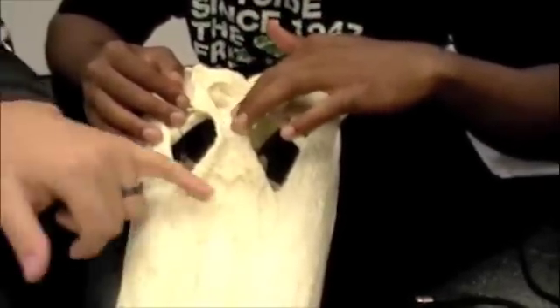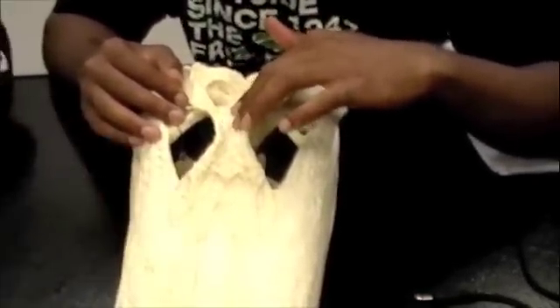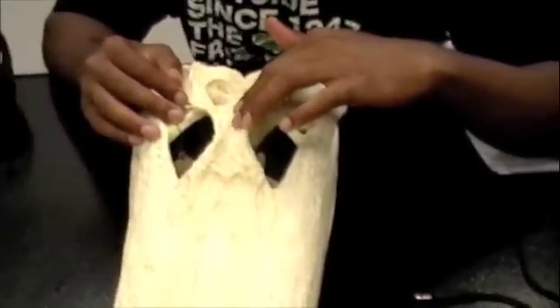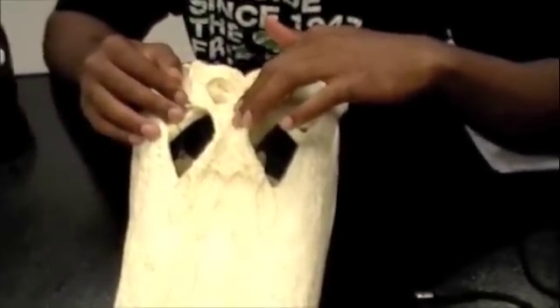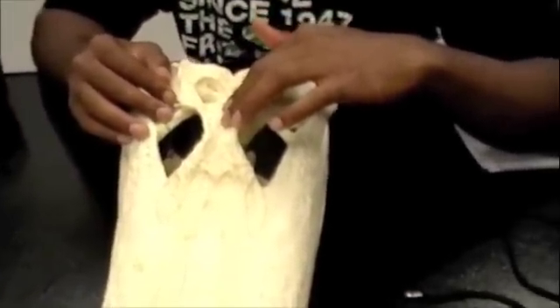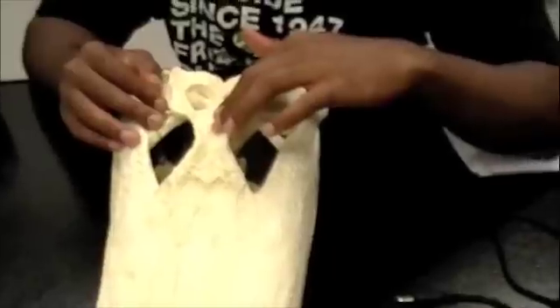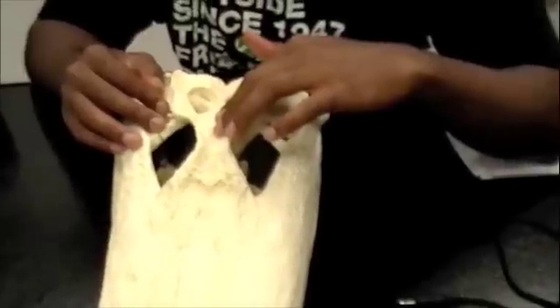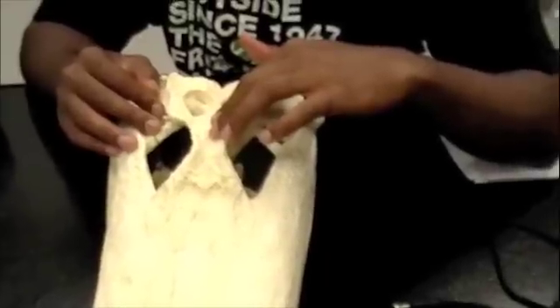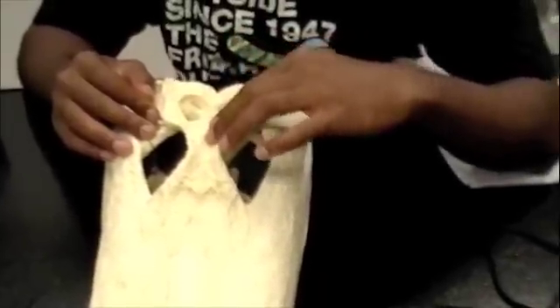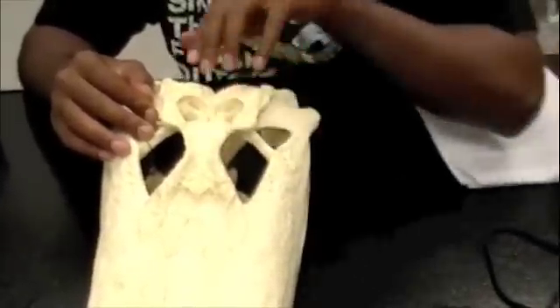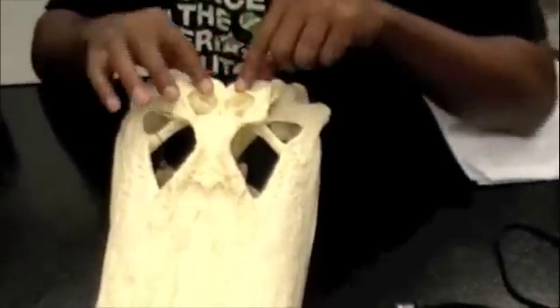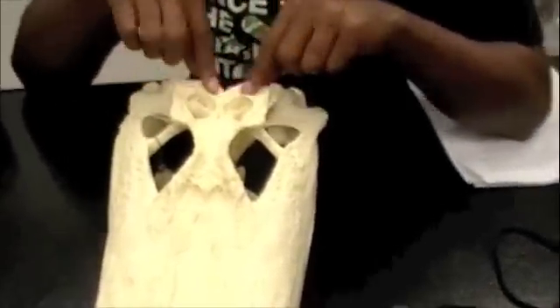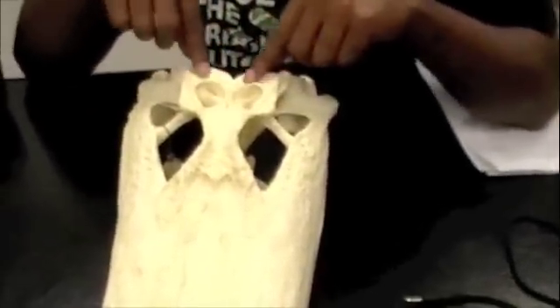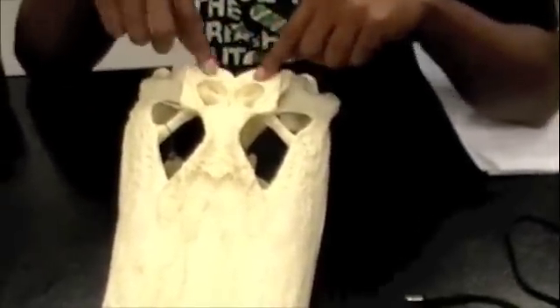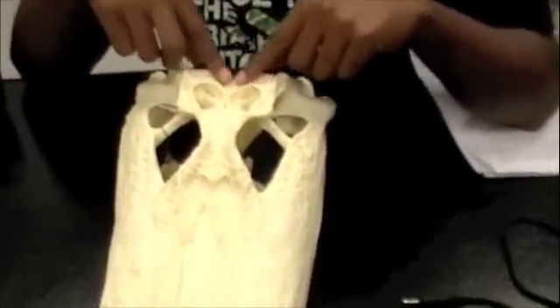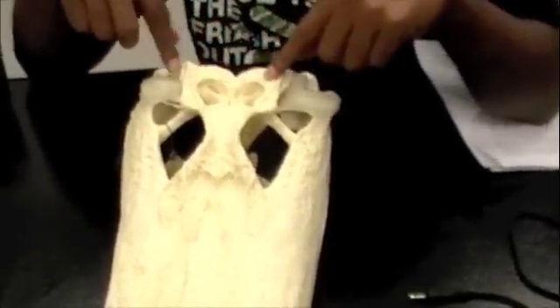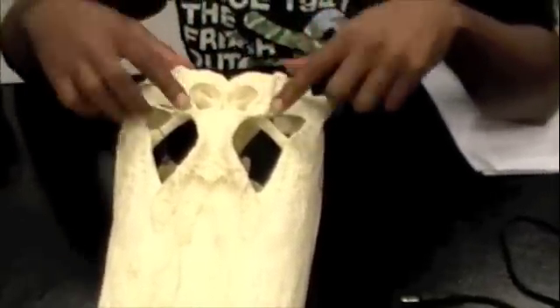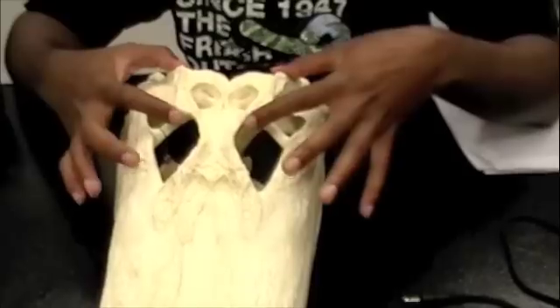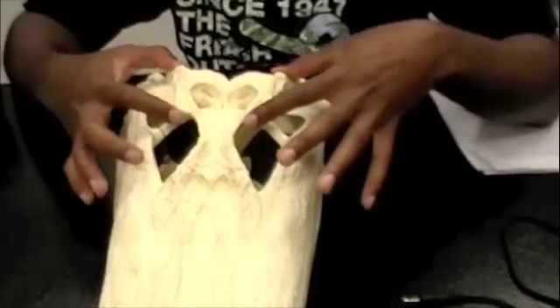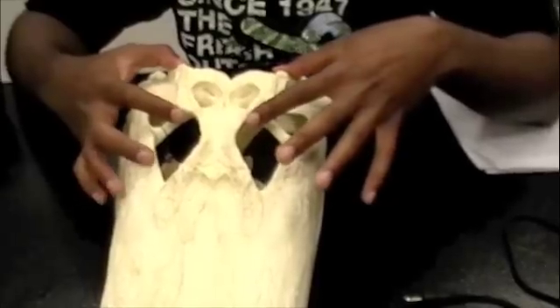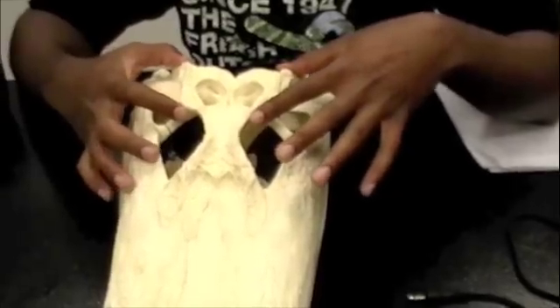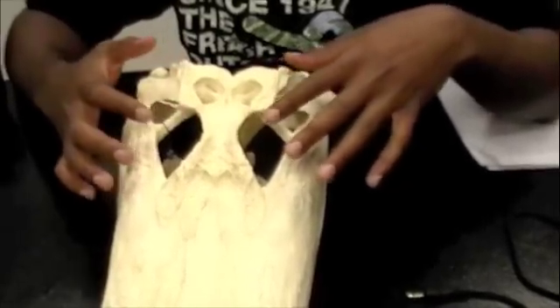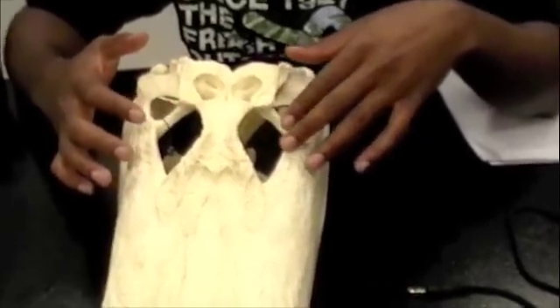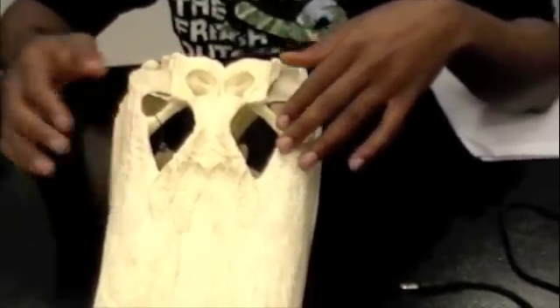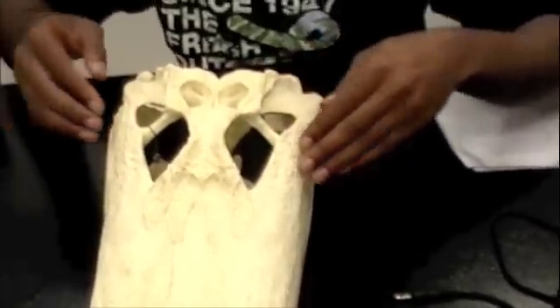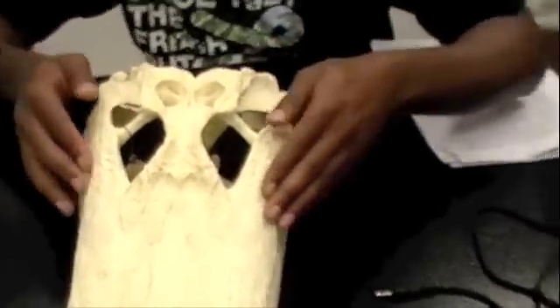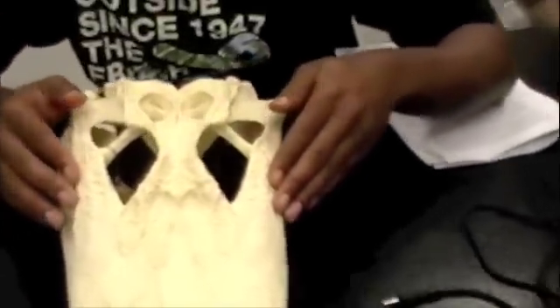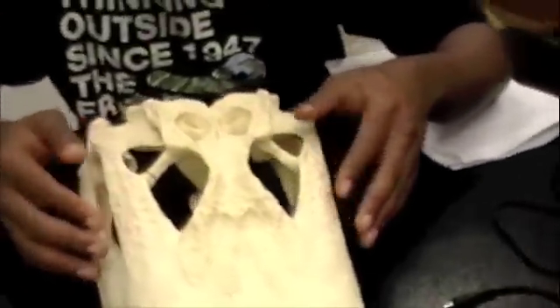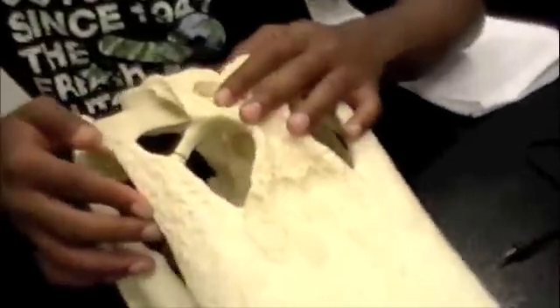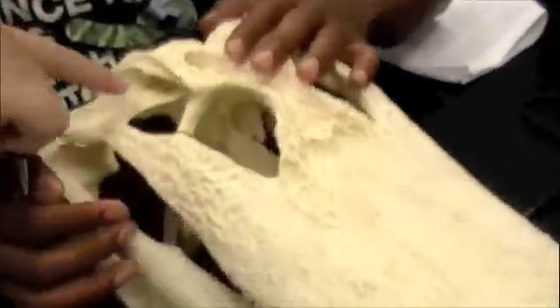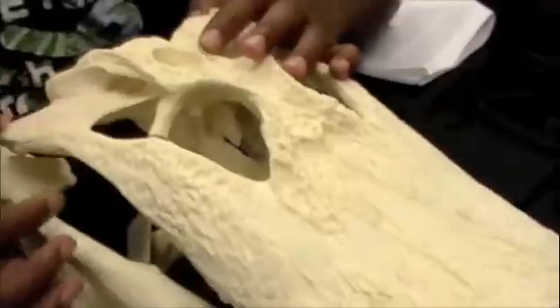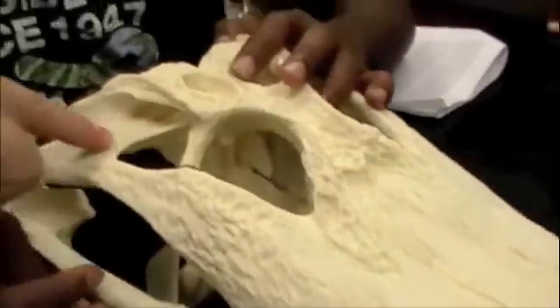And the parietal's behind it. Right here? Yep. And the quadratojugal — that's over here?